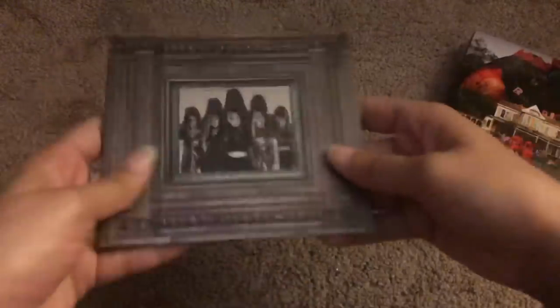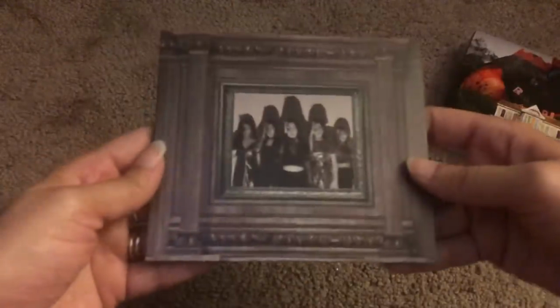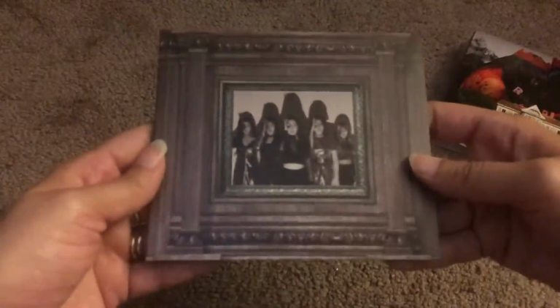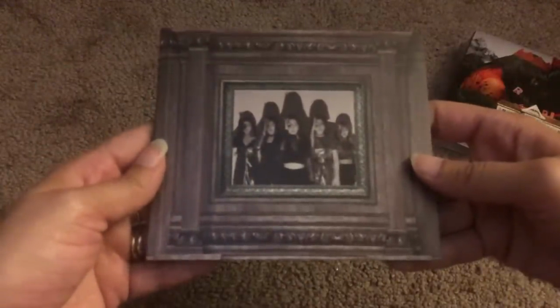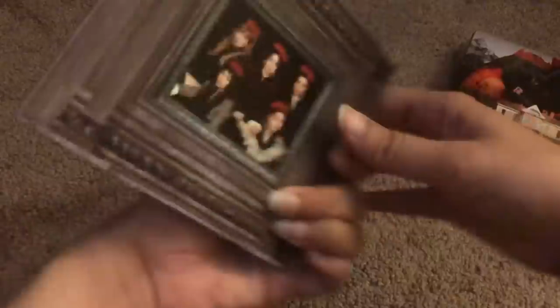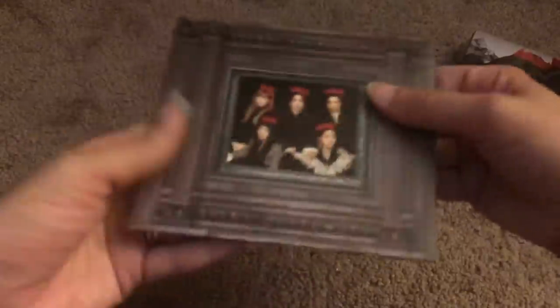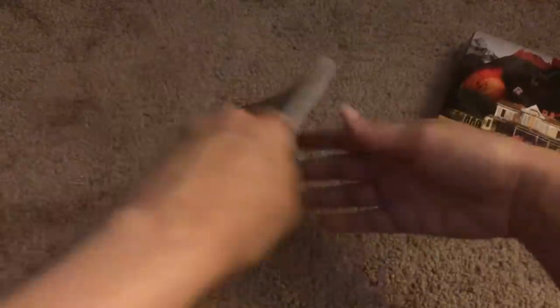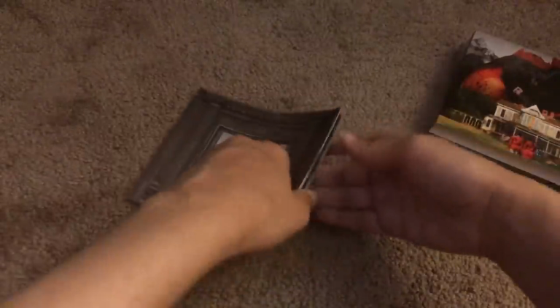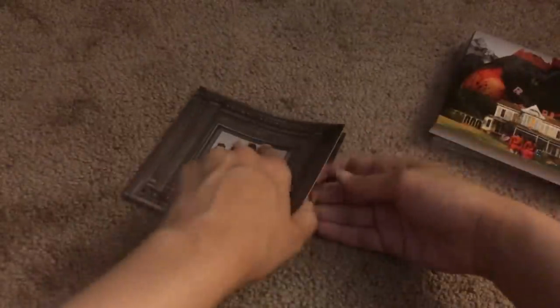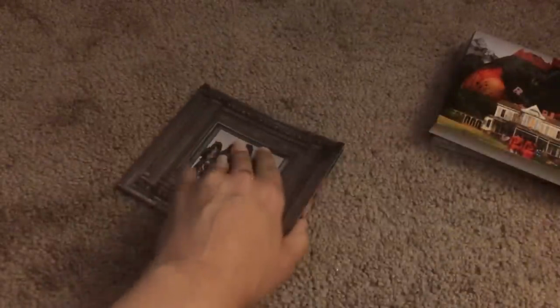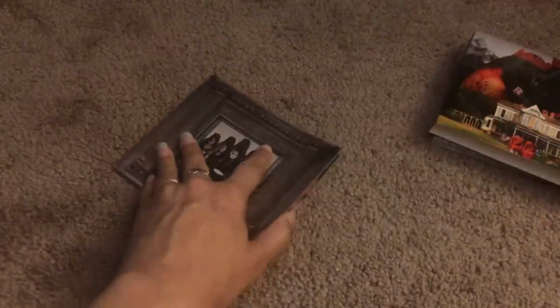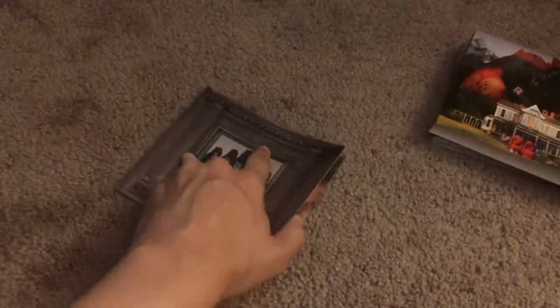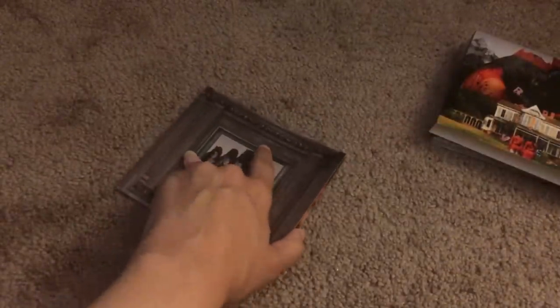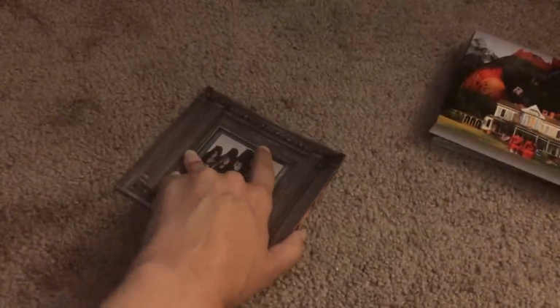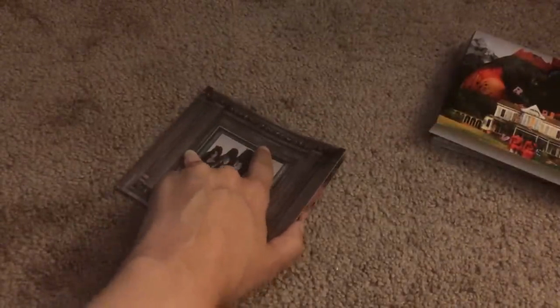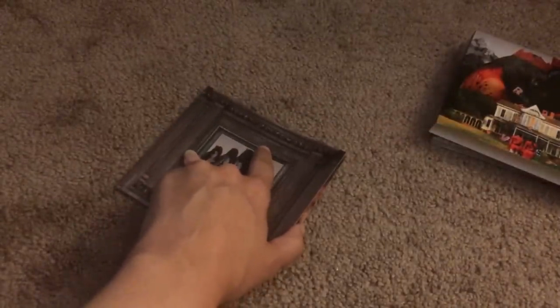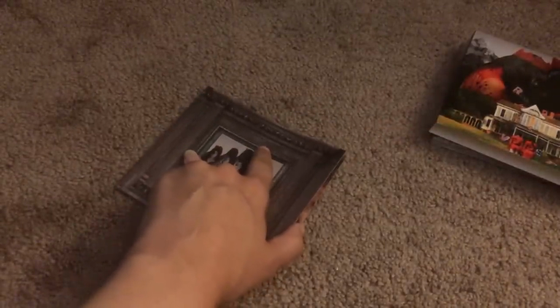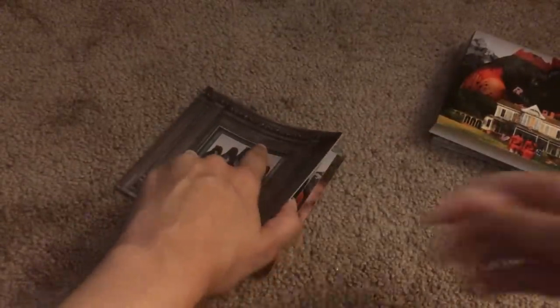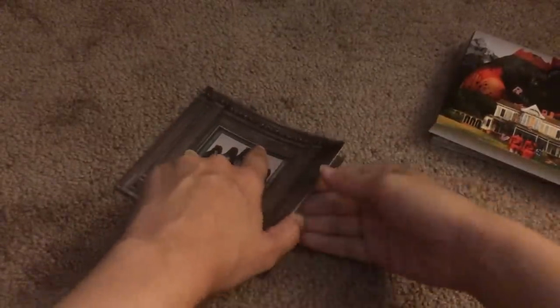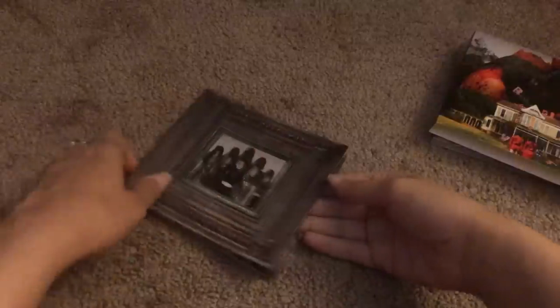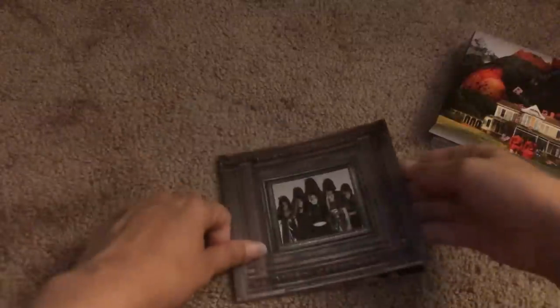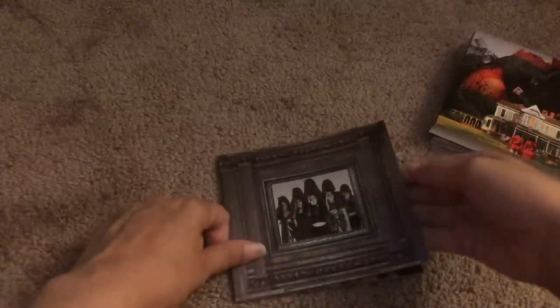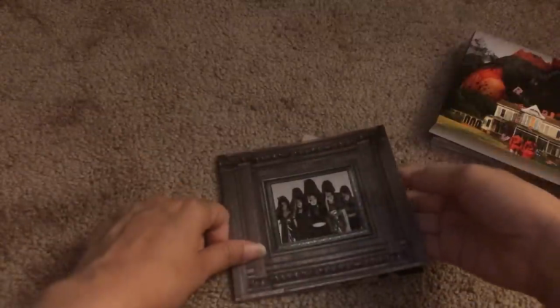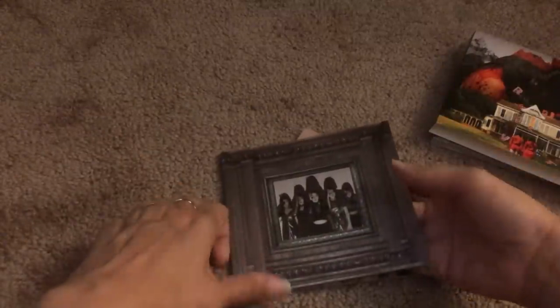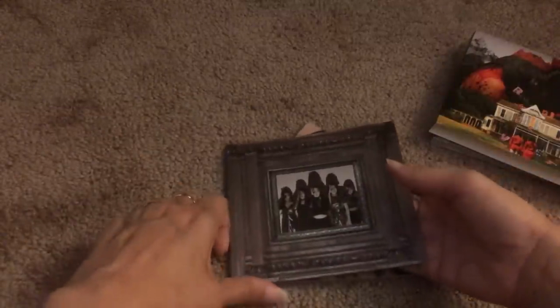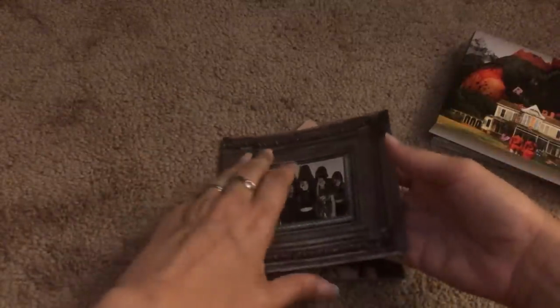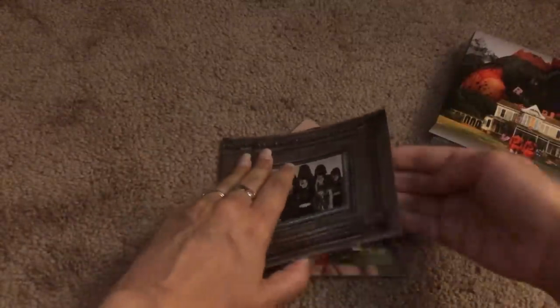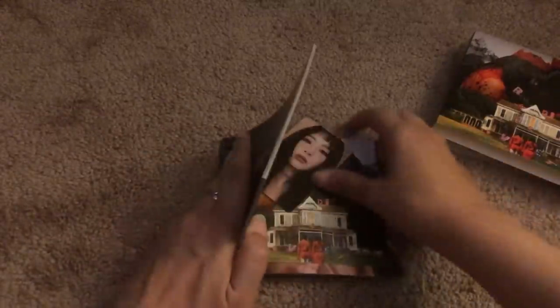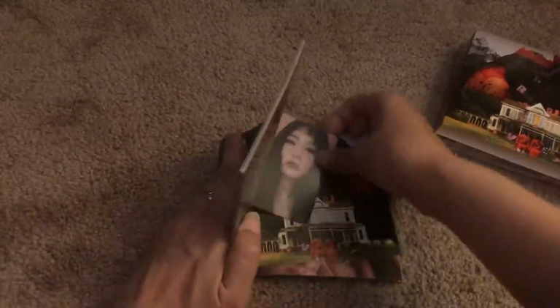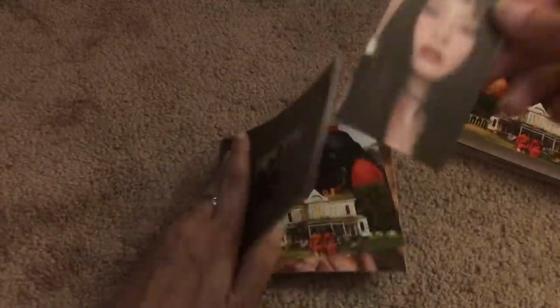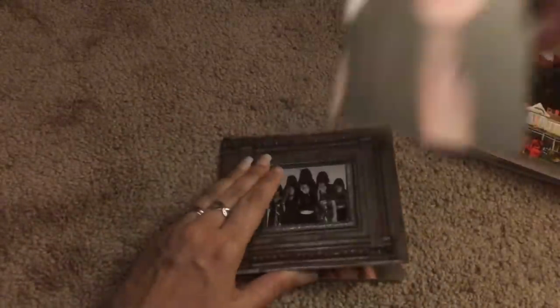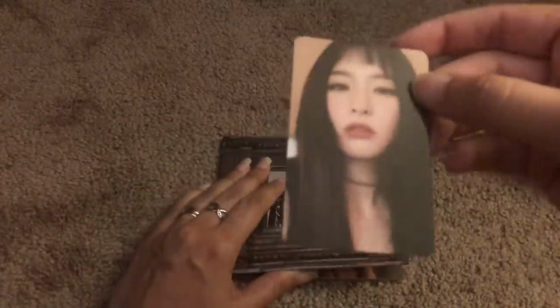And then this is the photobook, so we'll get a photocard. Is it going to be Wendy? Because I pulled one non-Wendy photocard — I think I've only pulled Joy that's not Wendy. So let's see. Thank God.